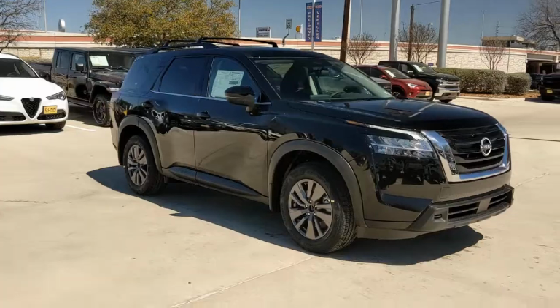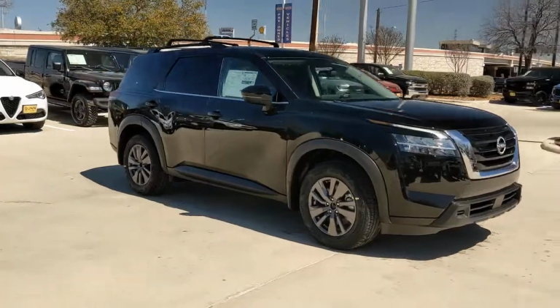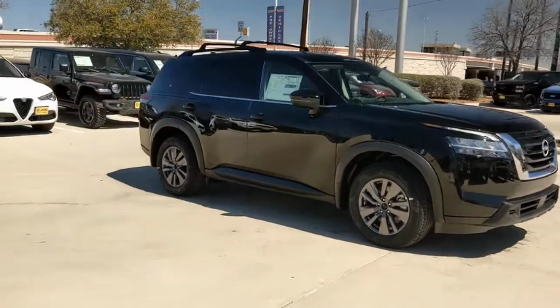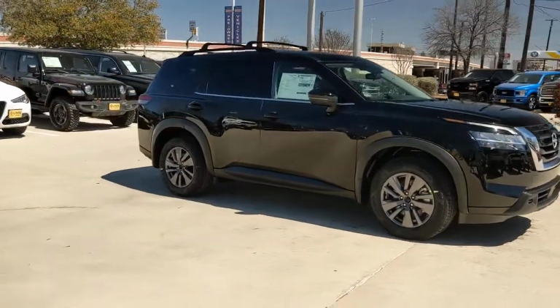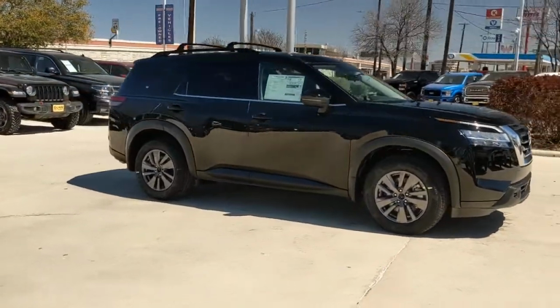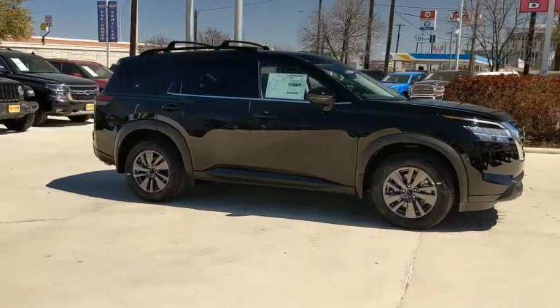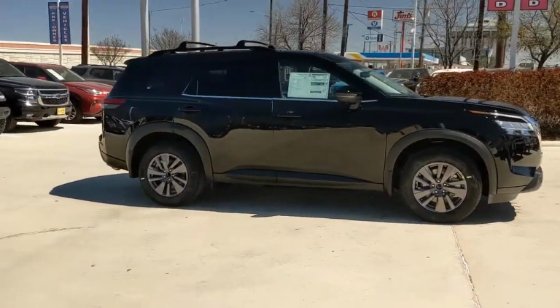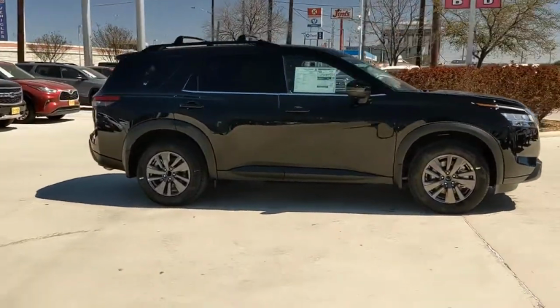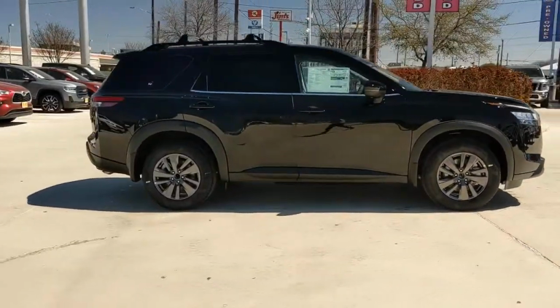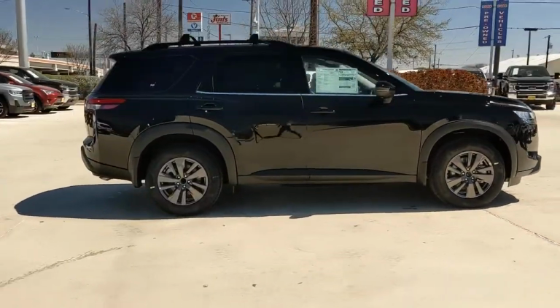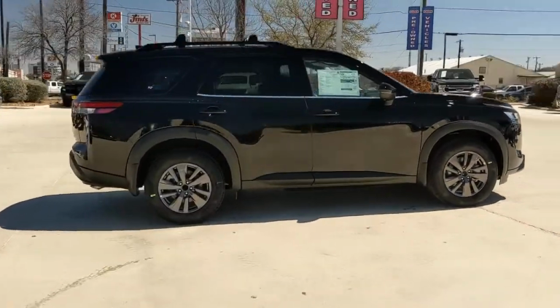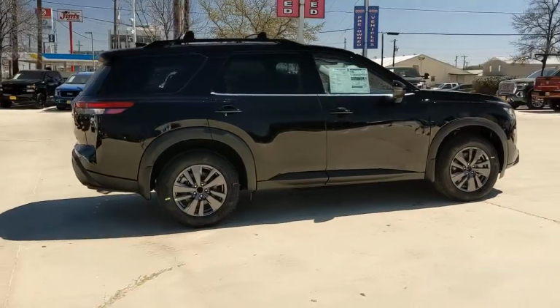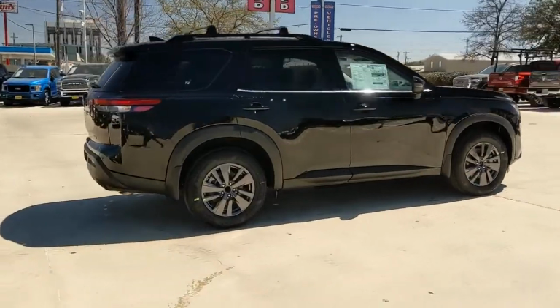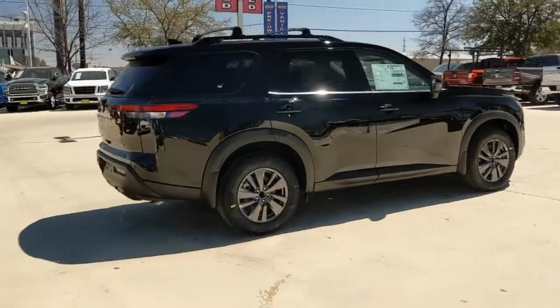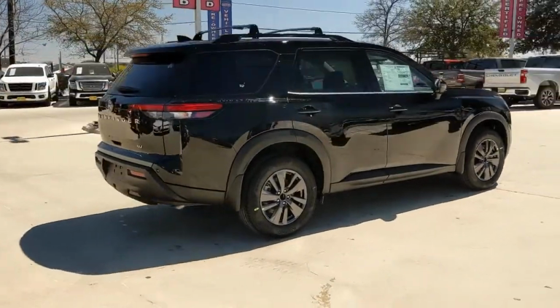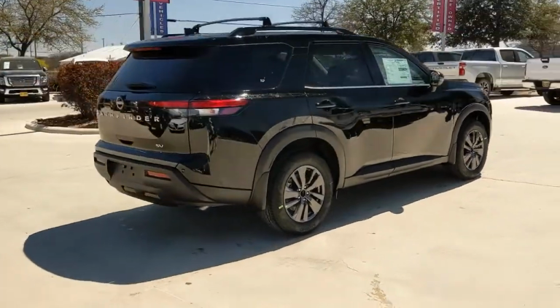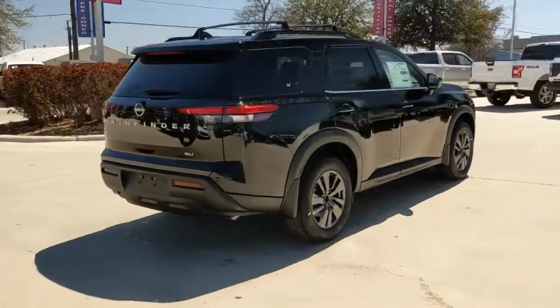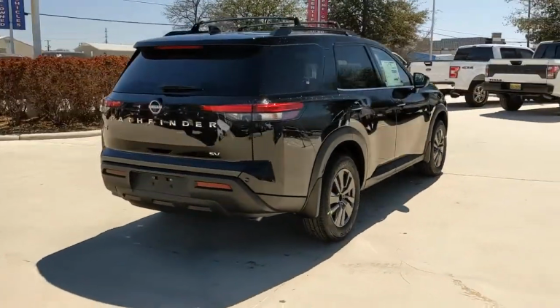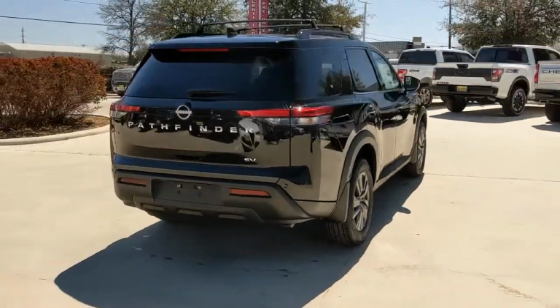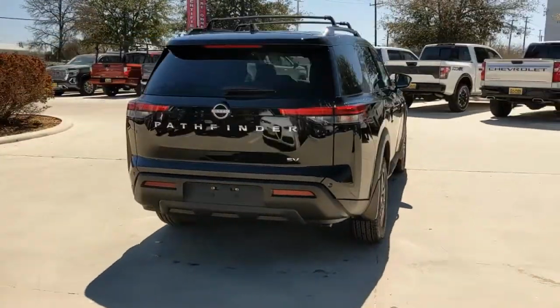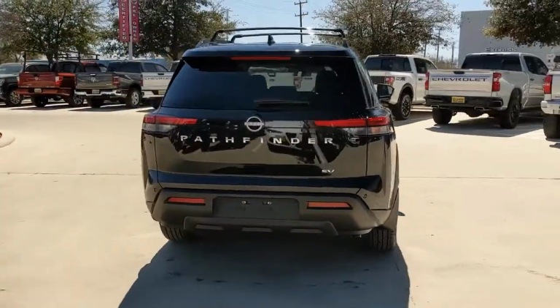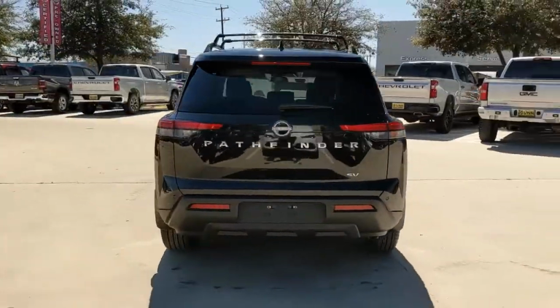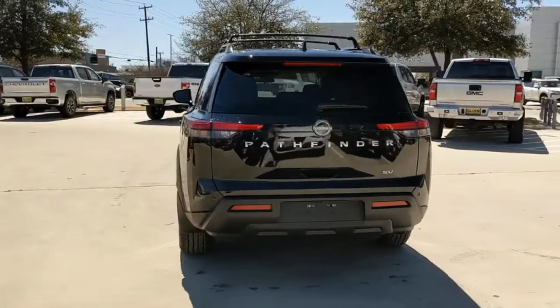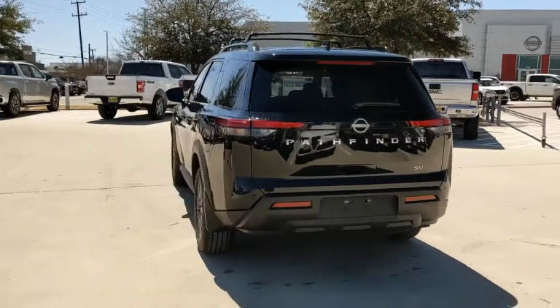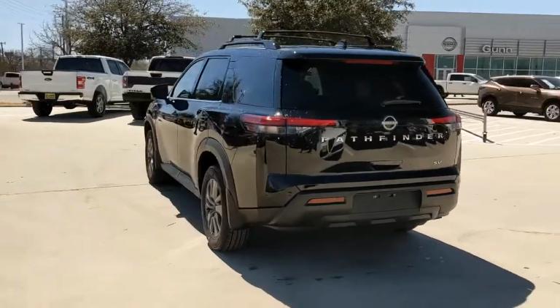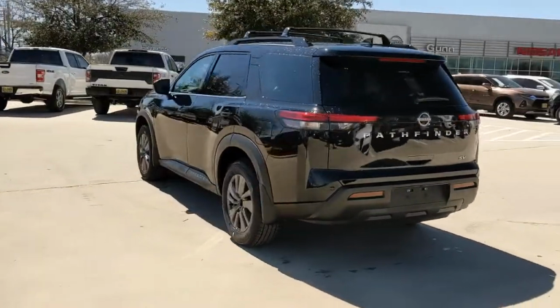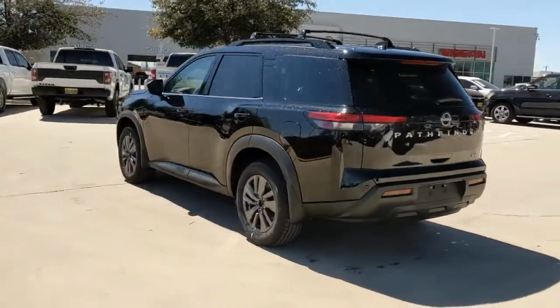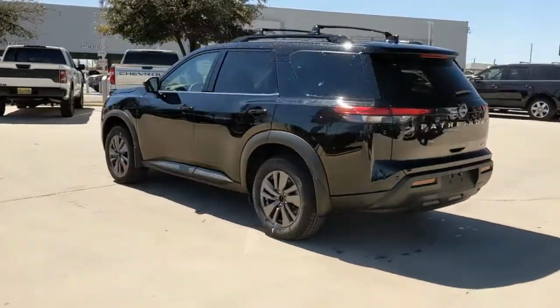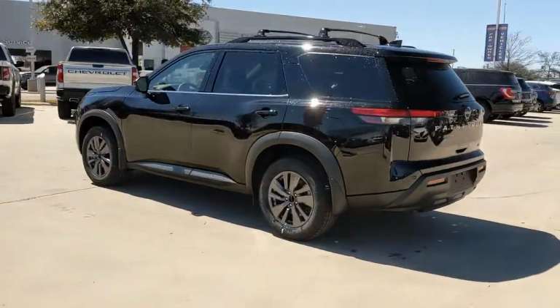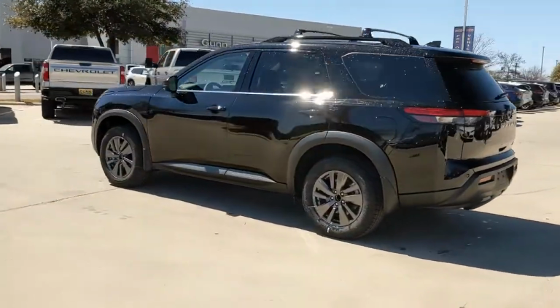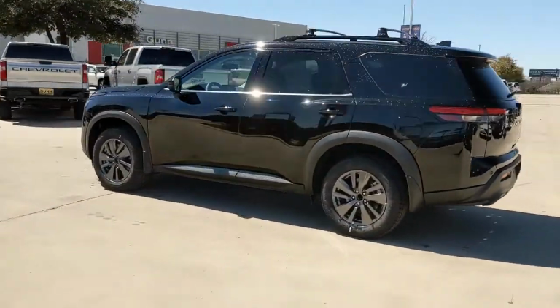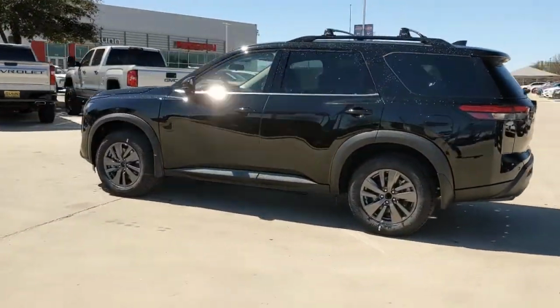Enjoy the view of this 2022 Nissan Pathfinder. Picture yourself at the wheel of this comfortable and capable Pathfinder. Solid, versatile, and smooth, it has all the features you need to make road trips, towing, and household projects a breeze.